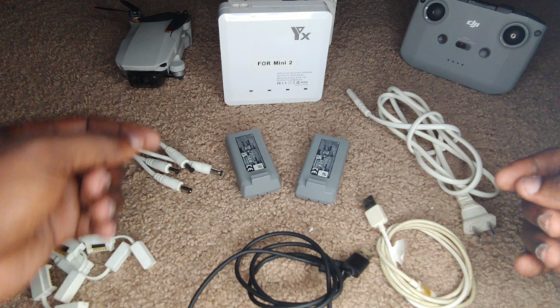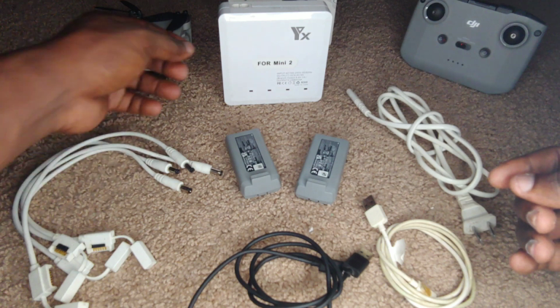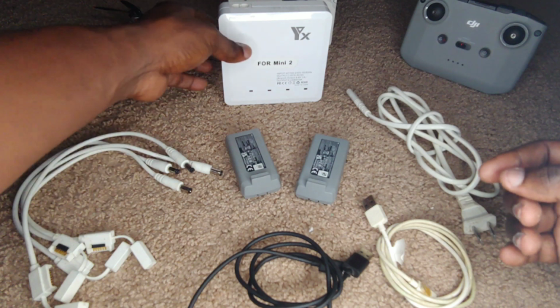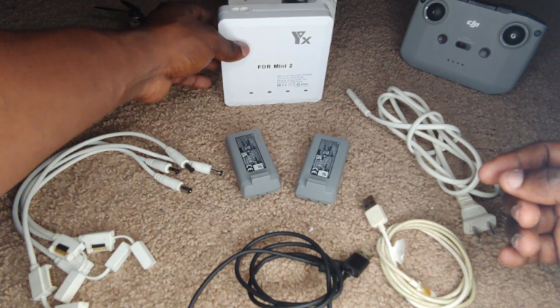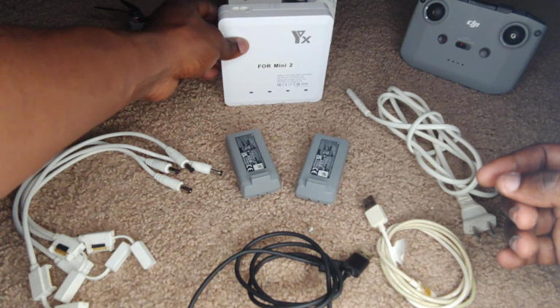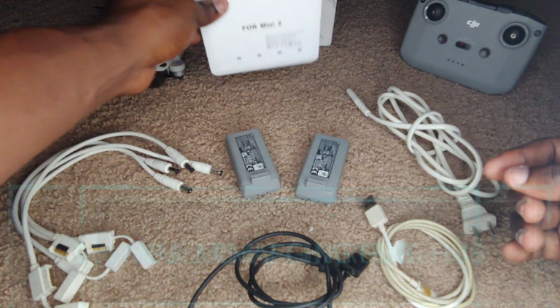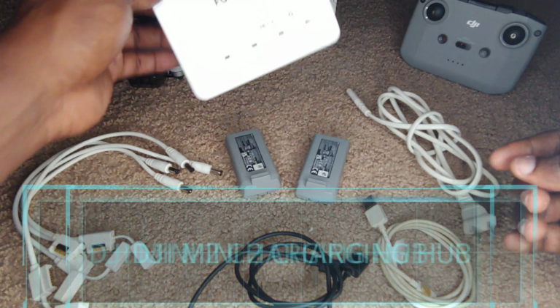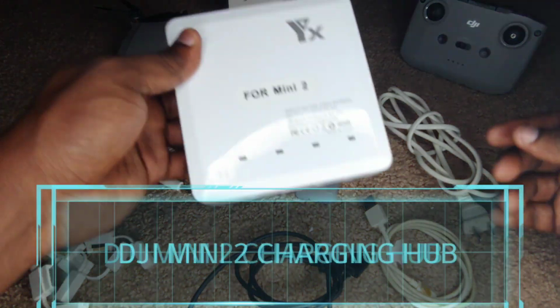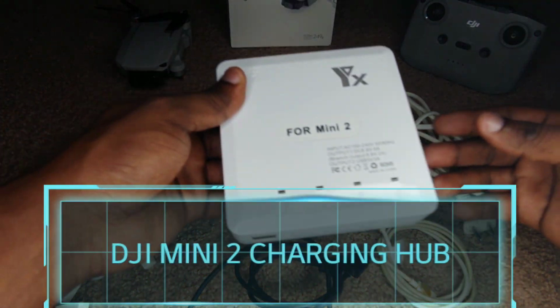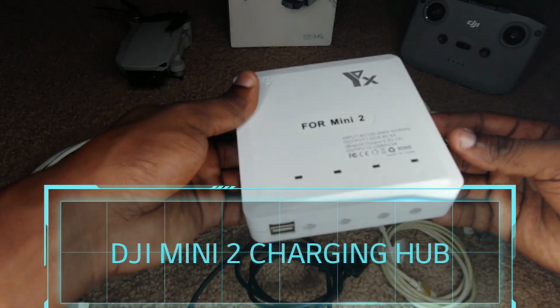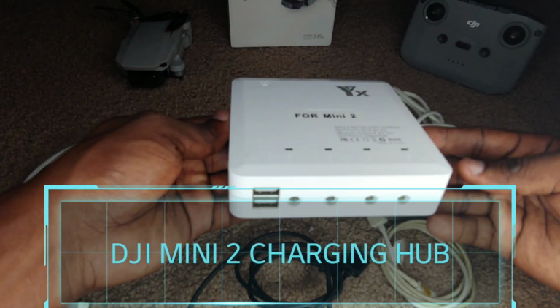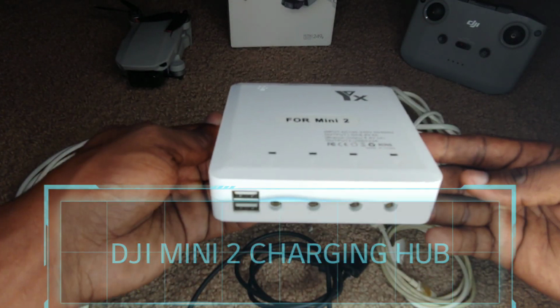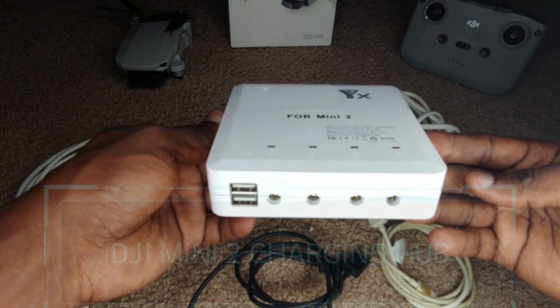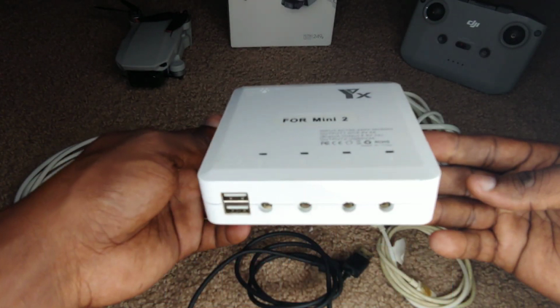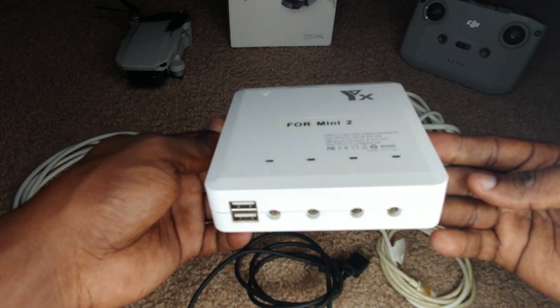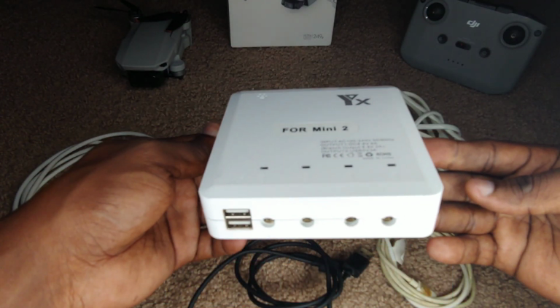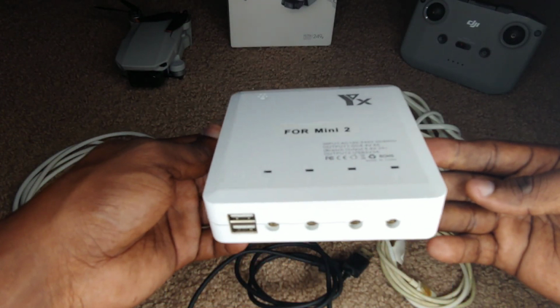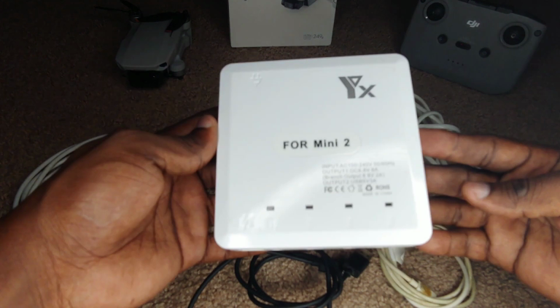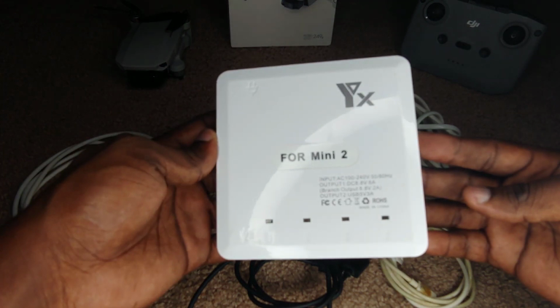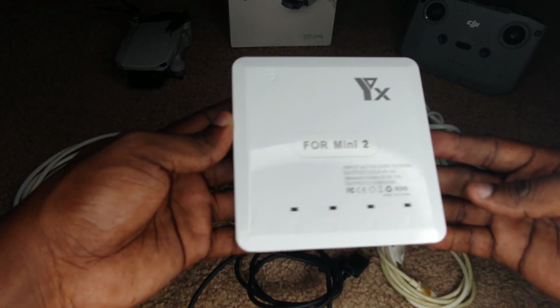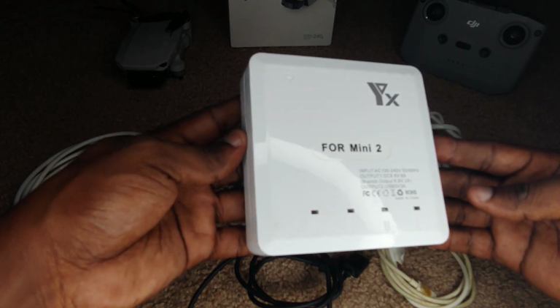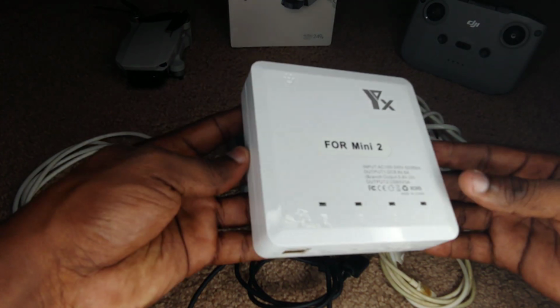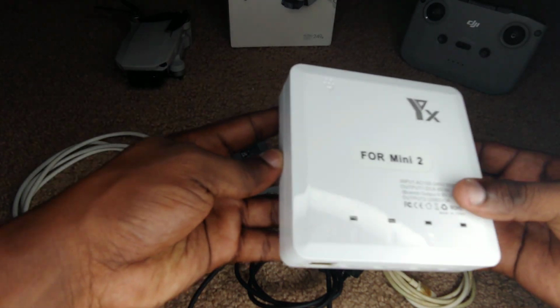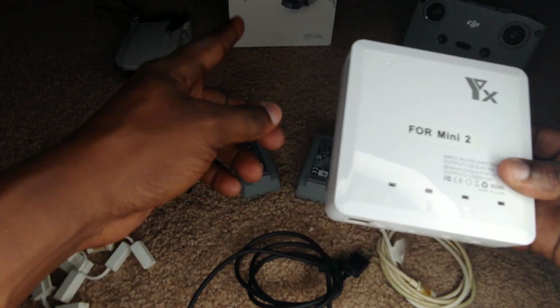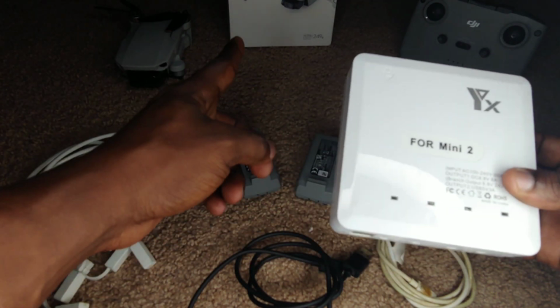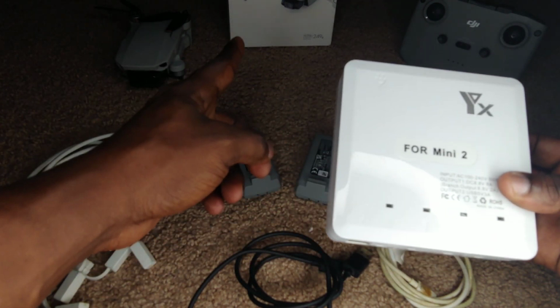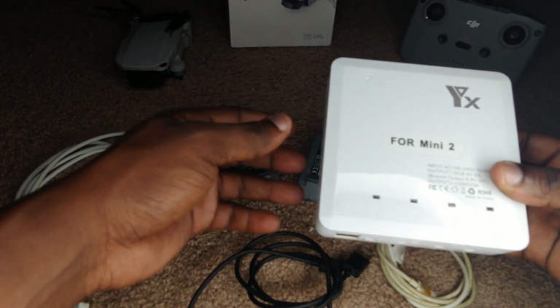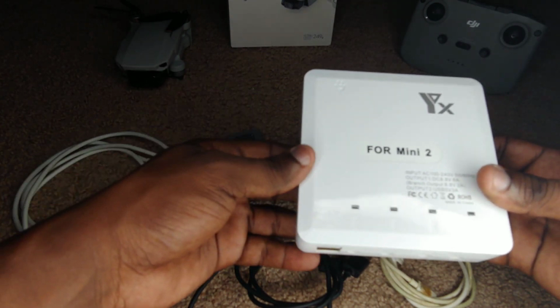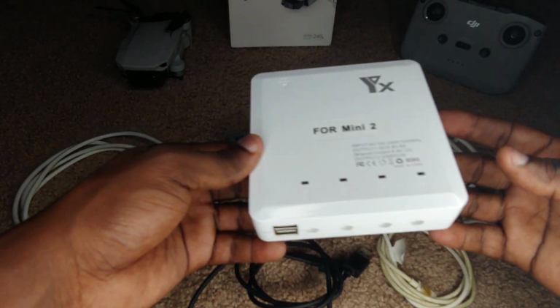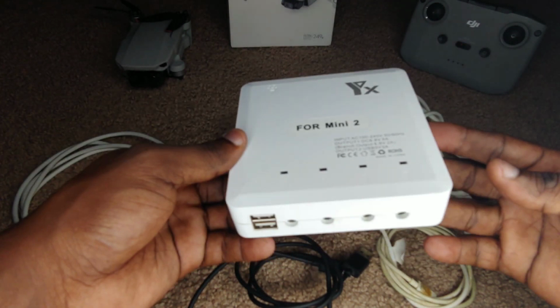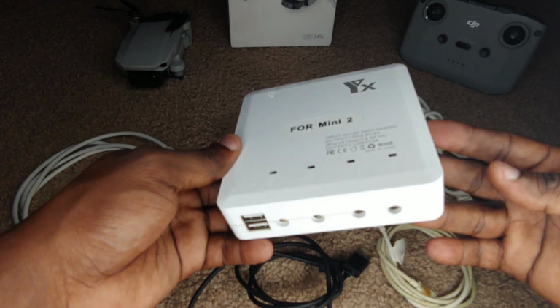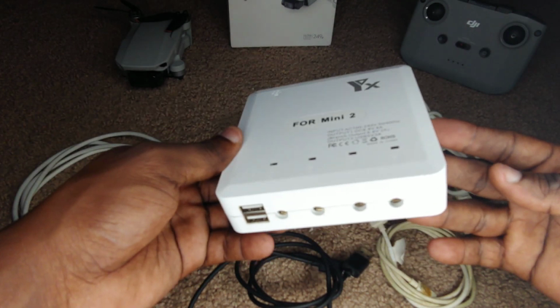The DJI Mini 2 charging hub is one of those accessories that you want to get for this drone, particularly because it's not included in the base package, so you want to buy this separately.